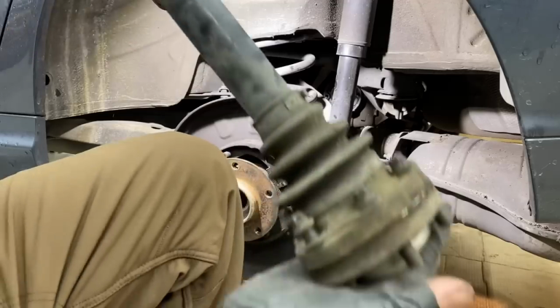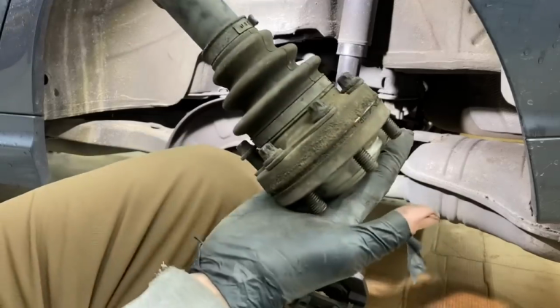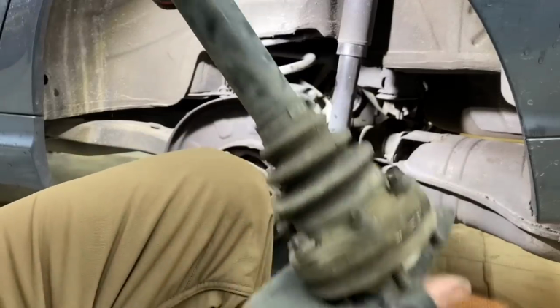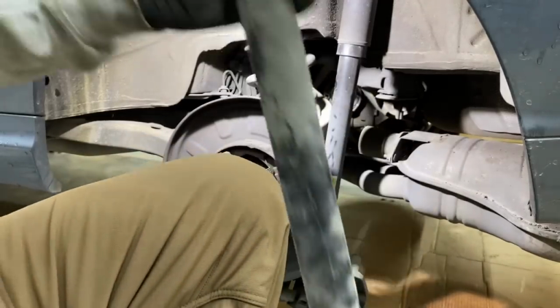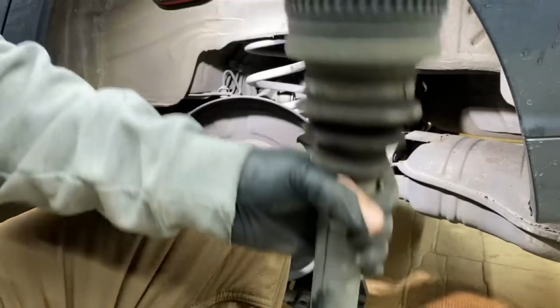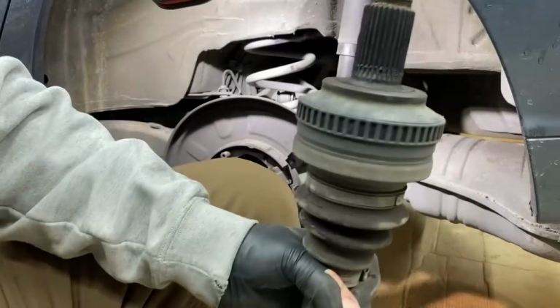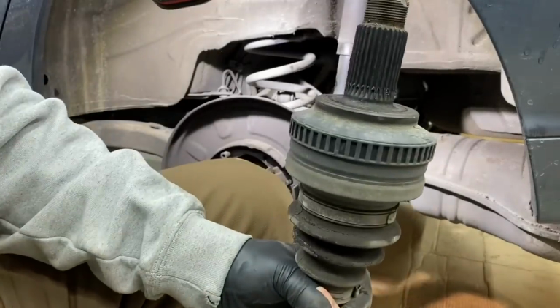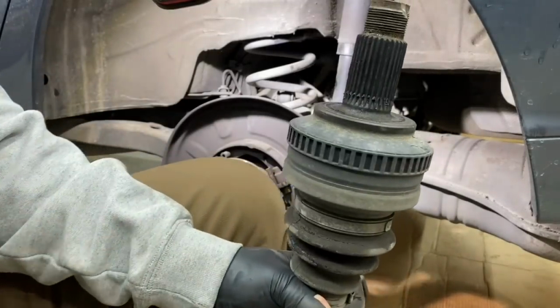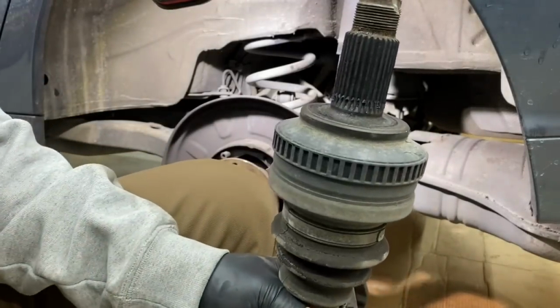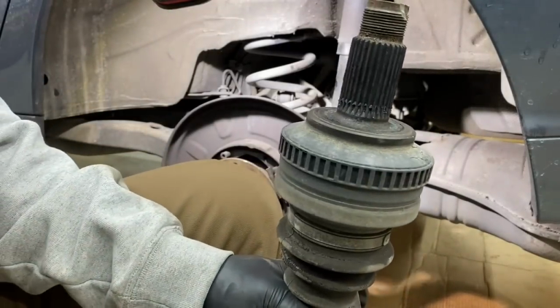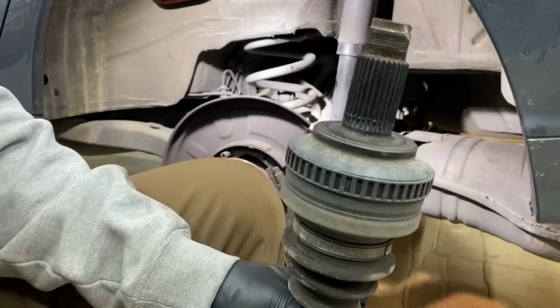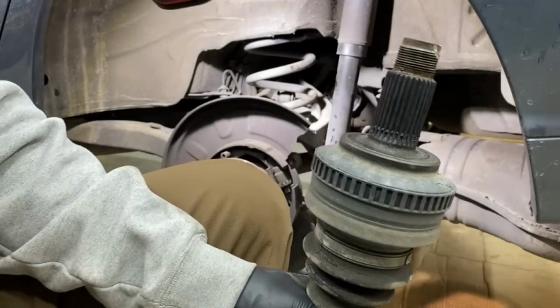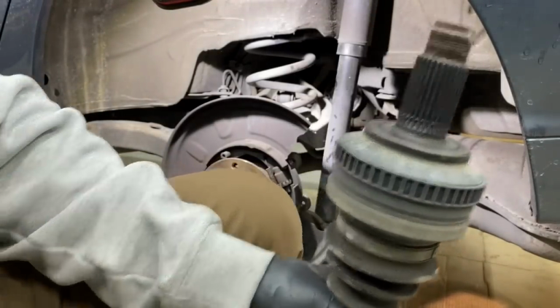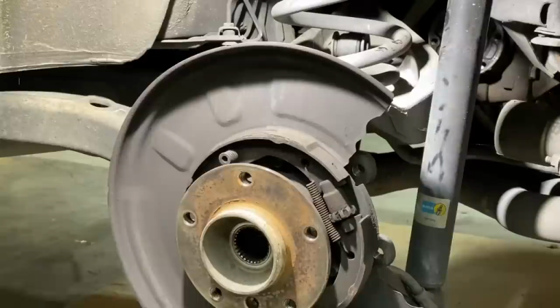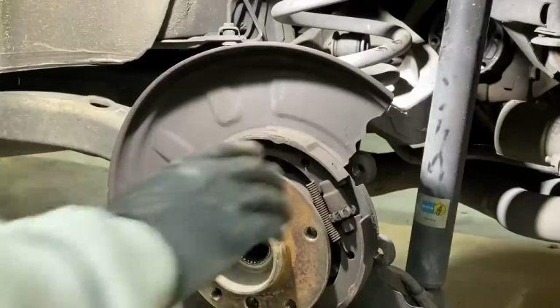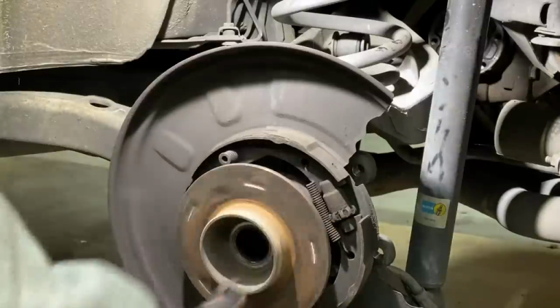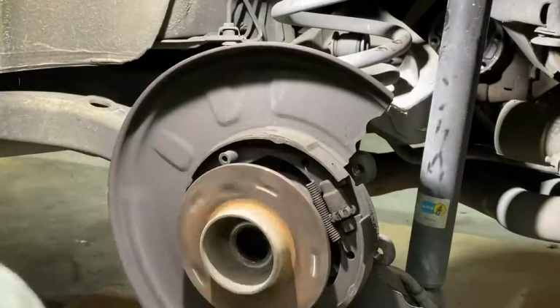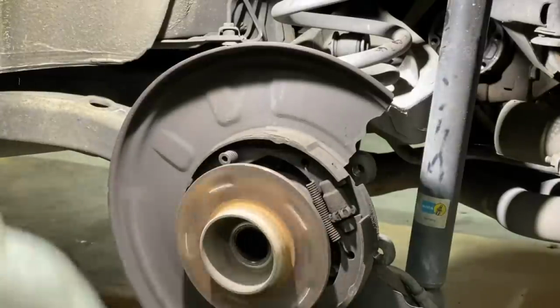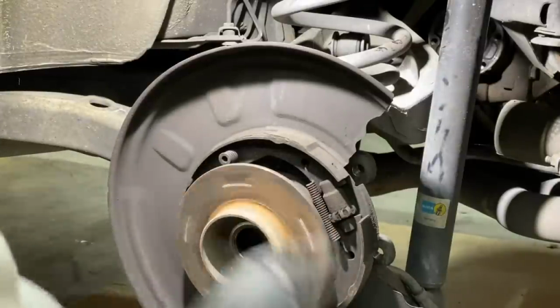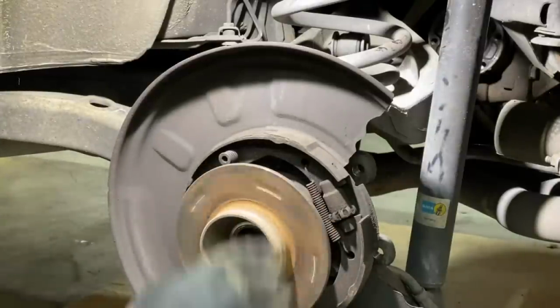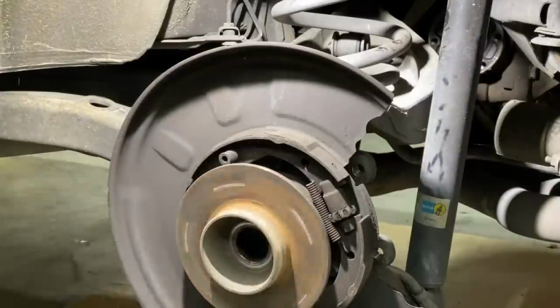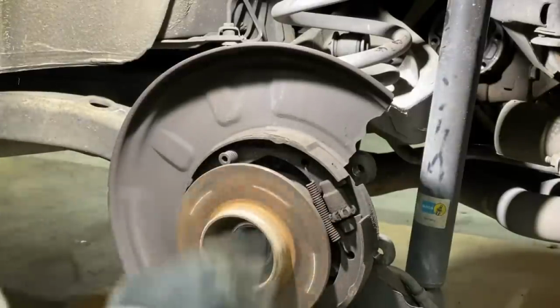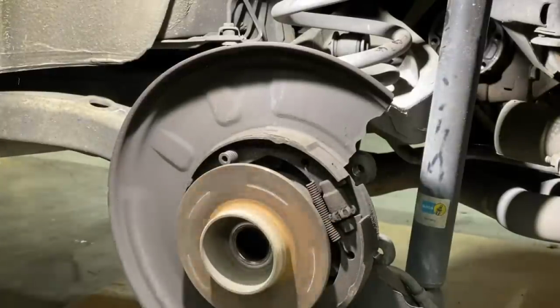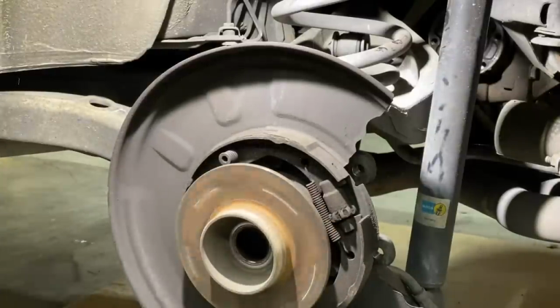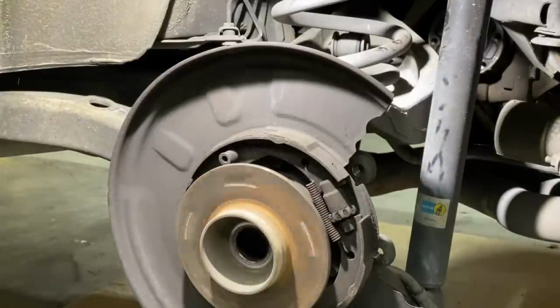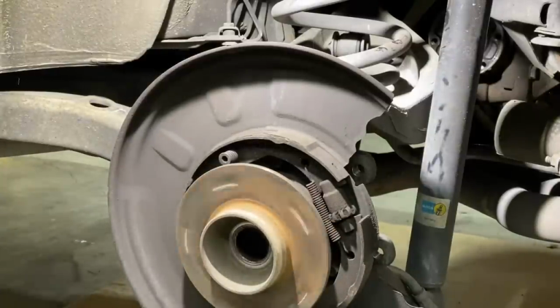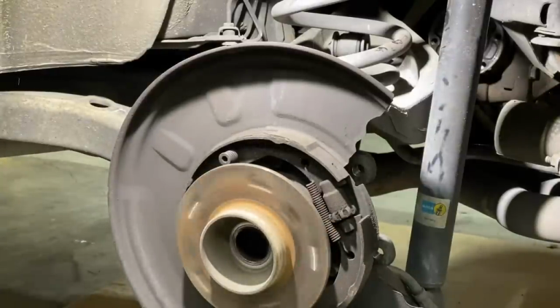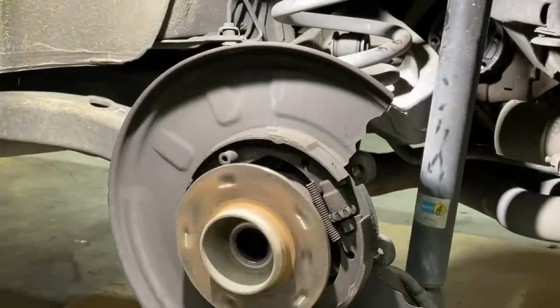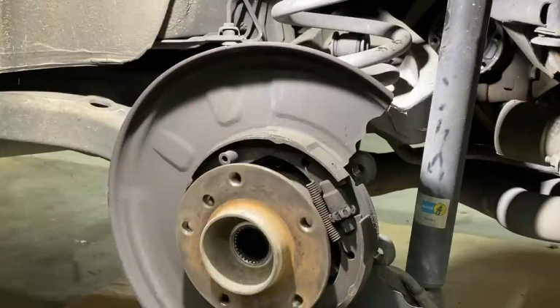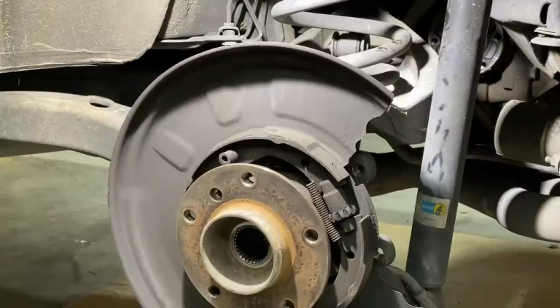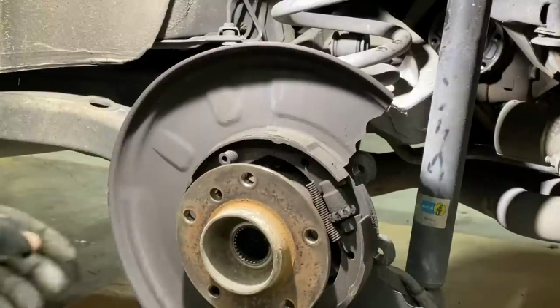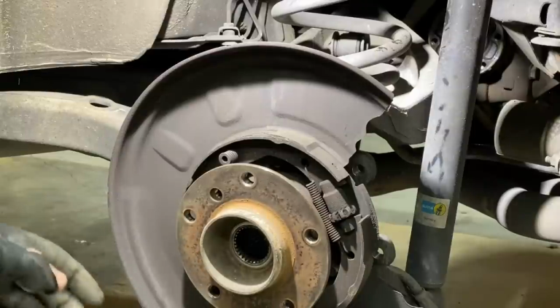We got the axle out, so now we can start working on the hub and the wheel bearing. I'd say that bearing's bad — it's pretty noisy. Let me get the mic on it for you.